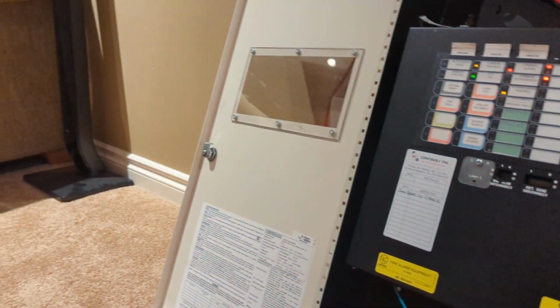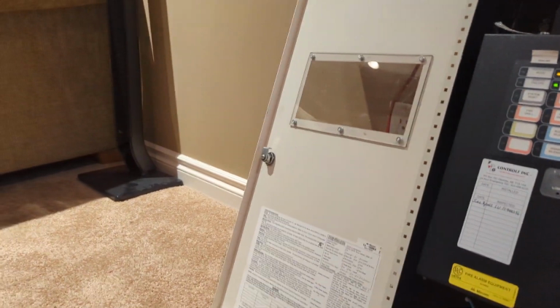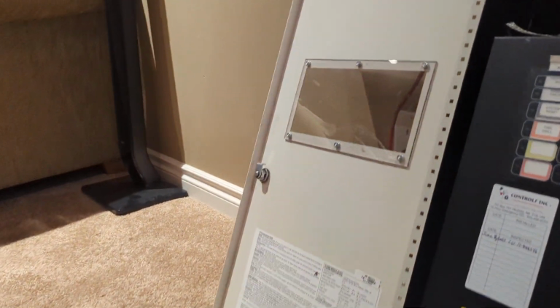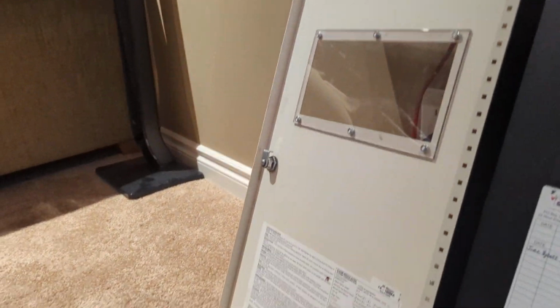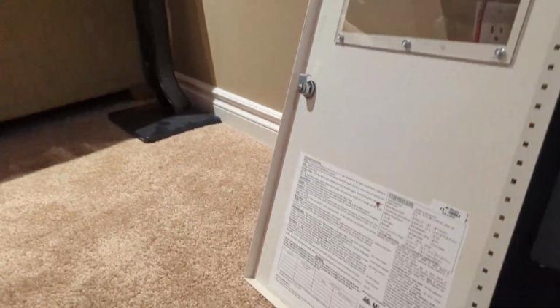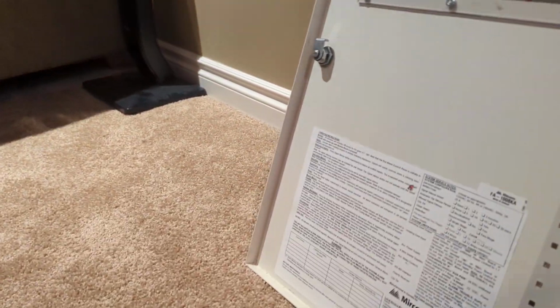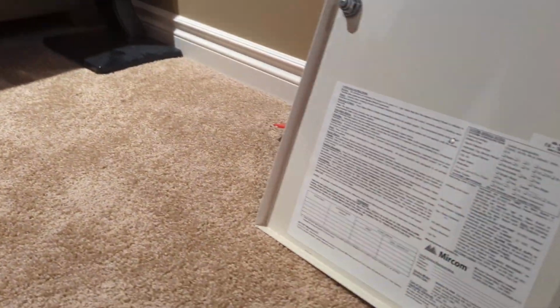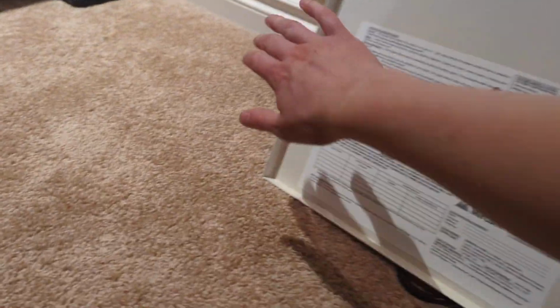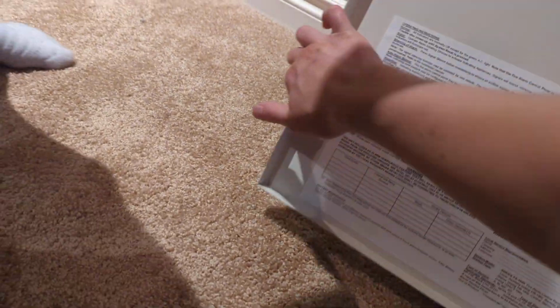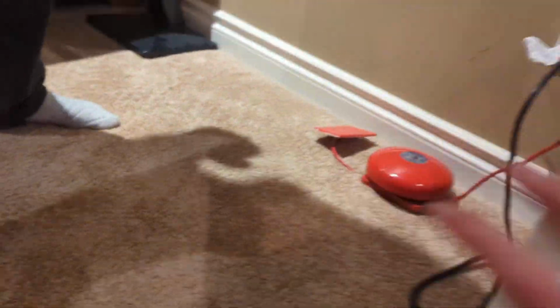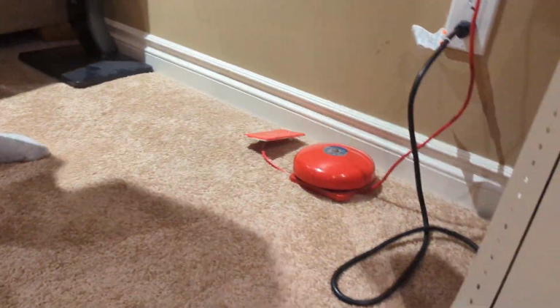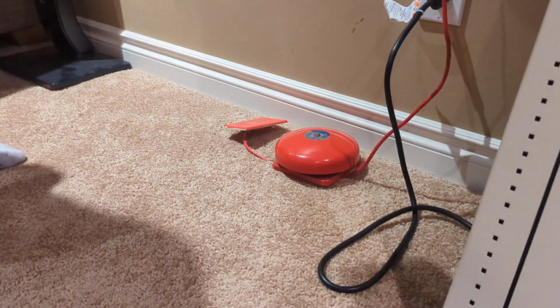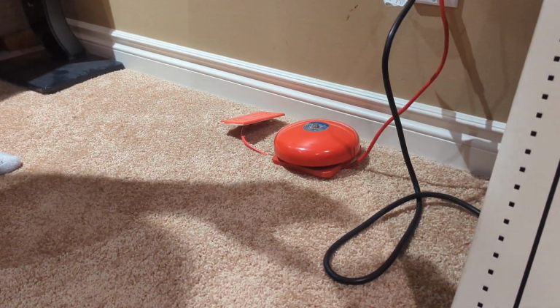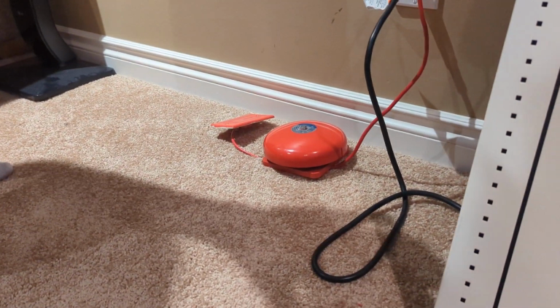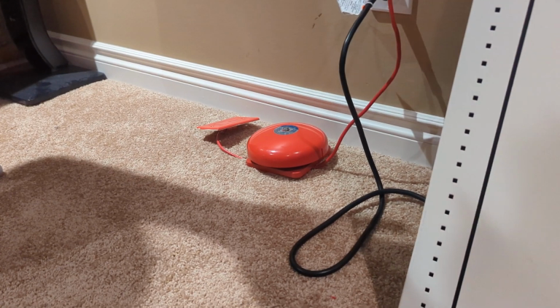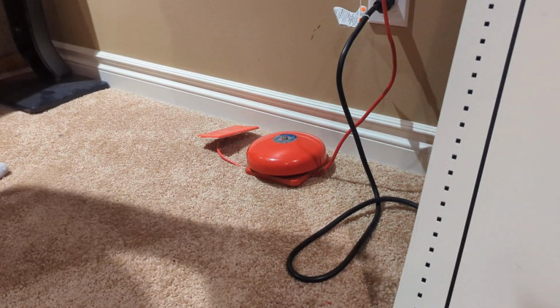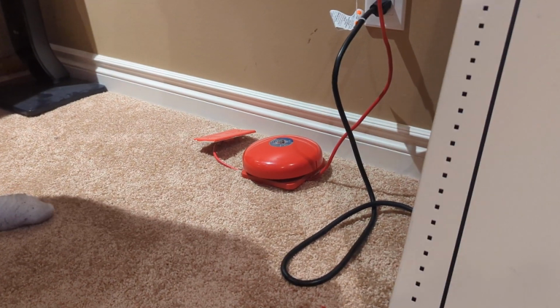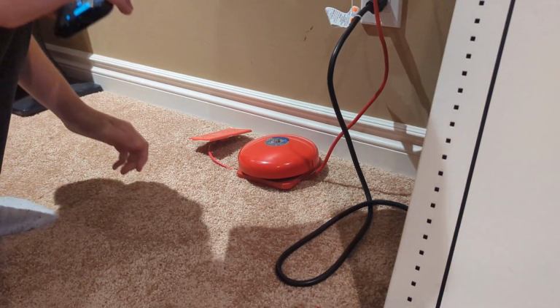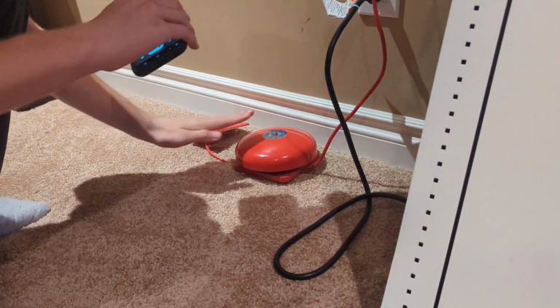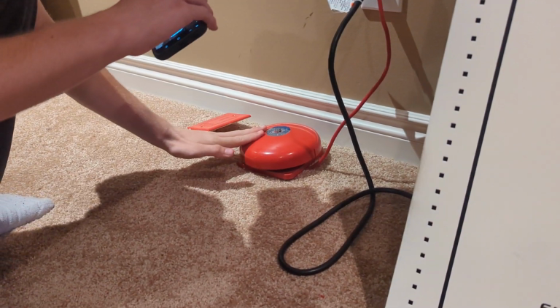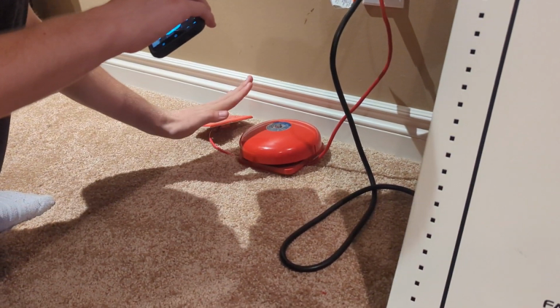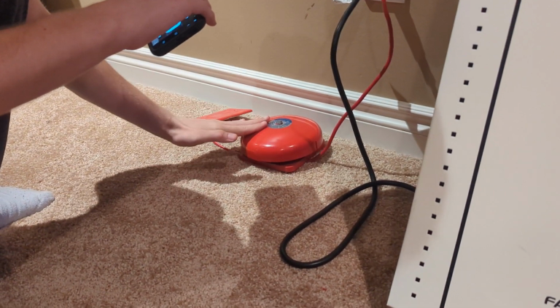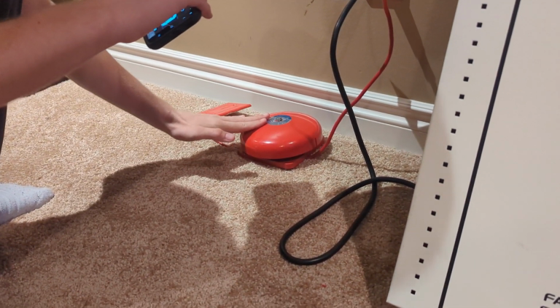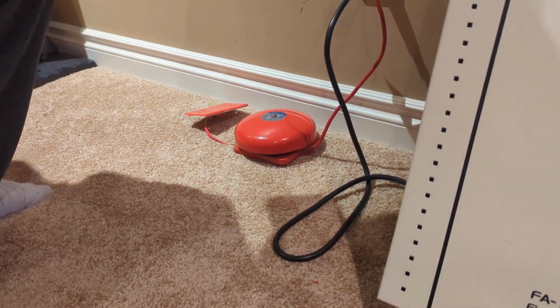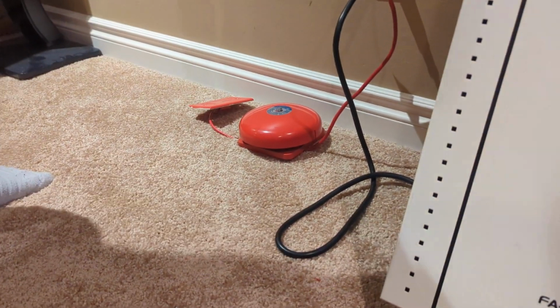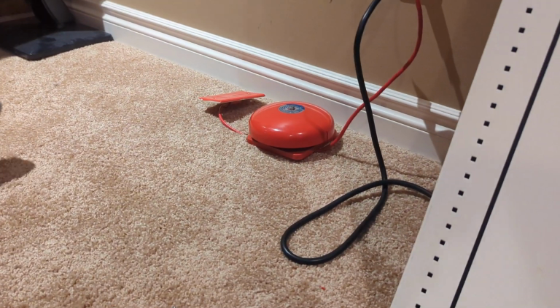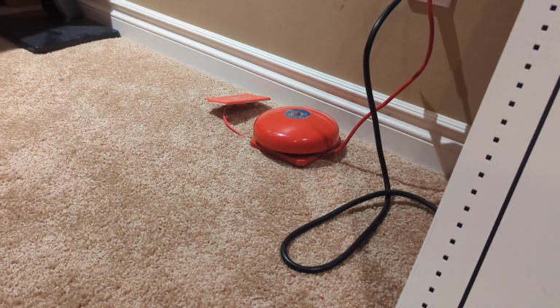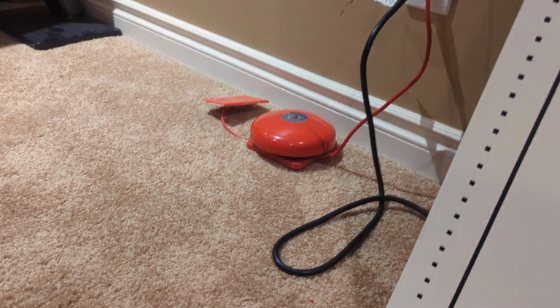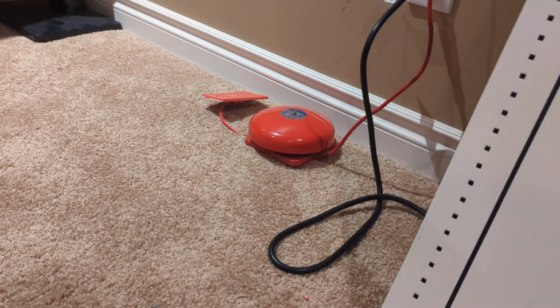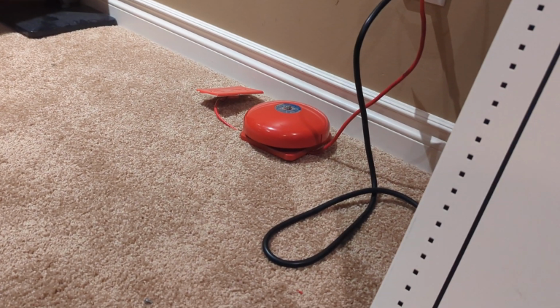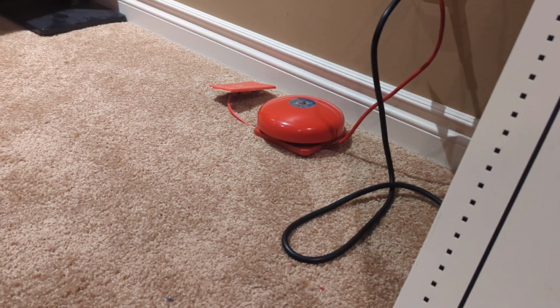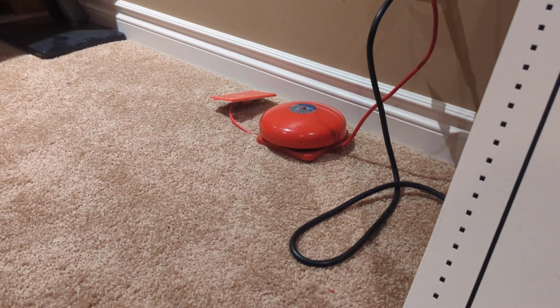There we go! I'm just gonna let the bell go for a bit. Not too bad, not bad at all.